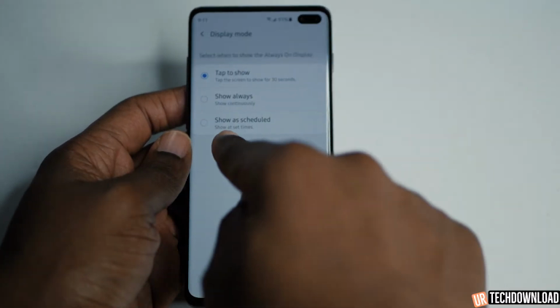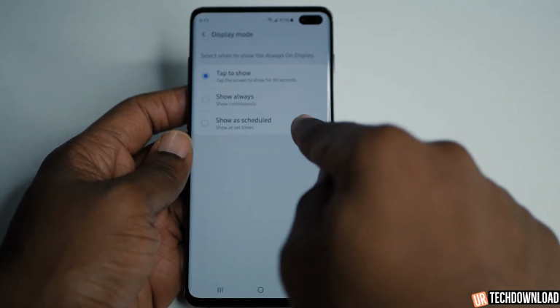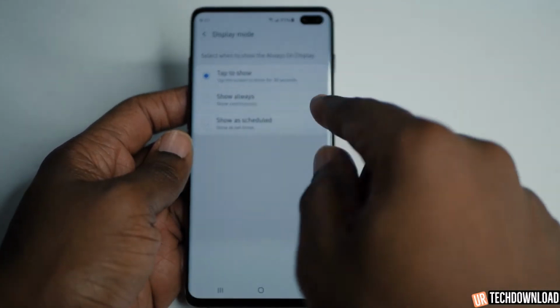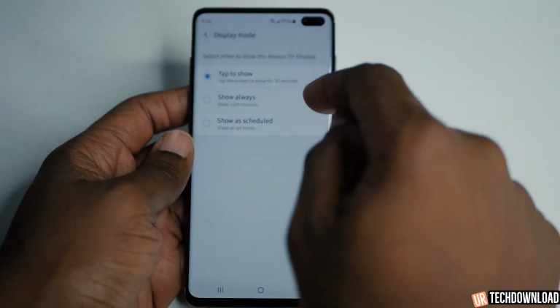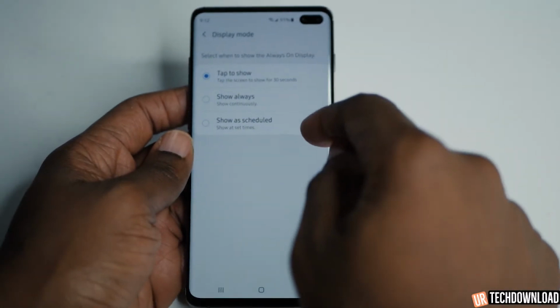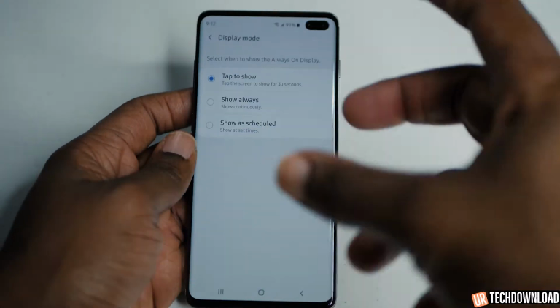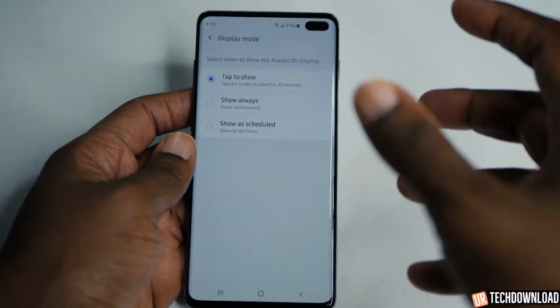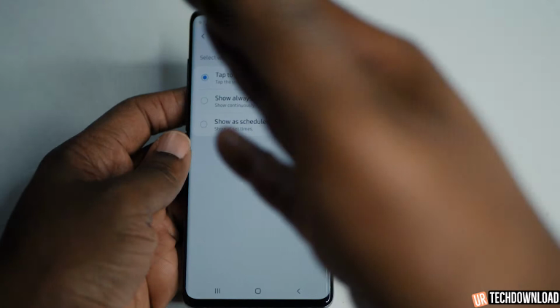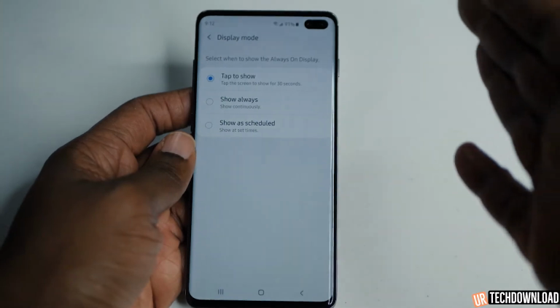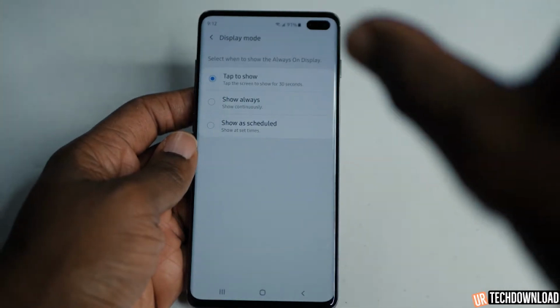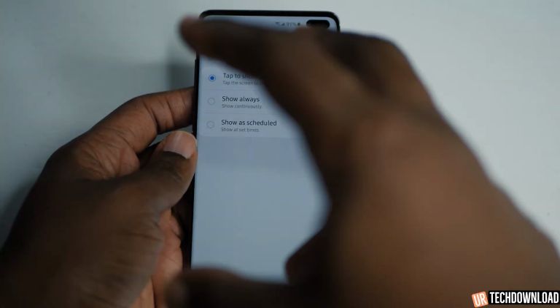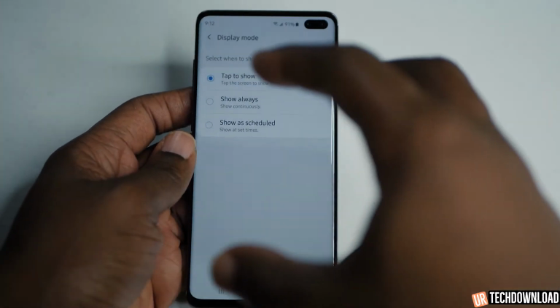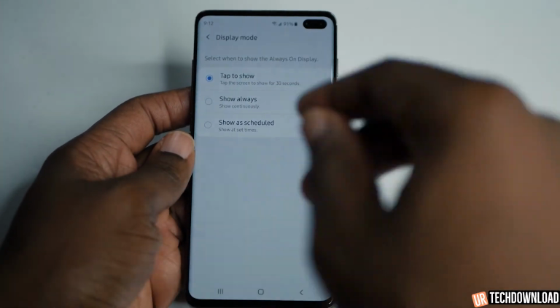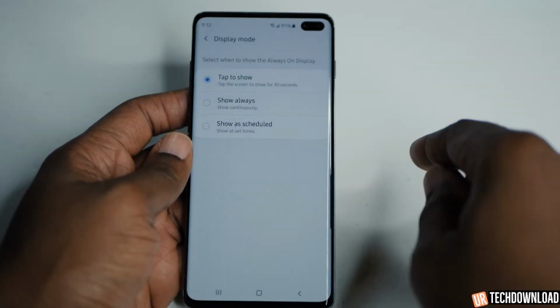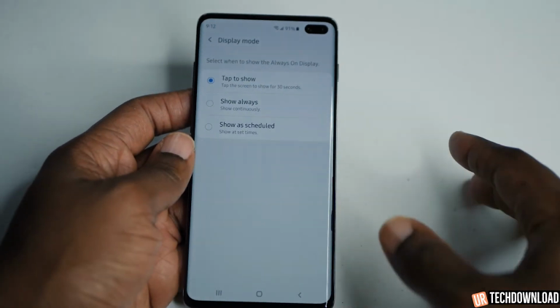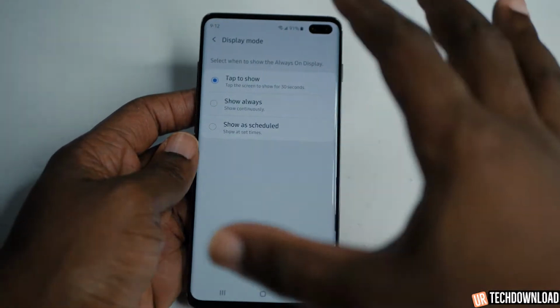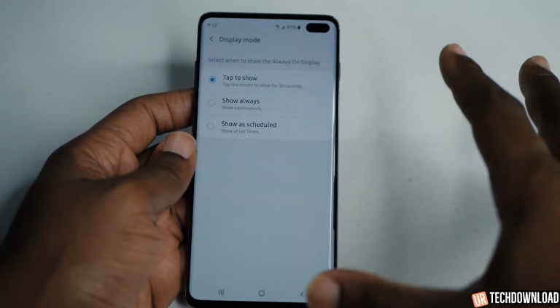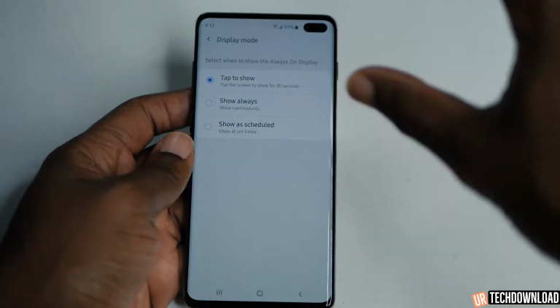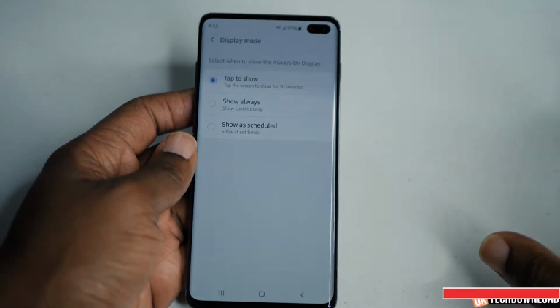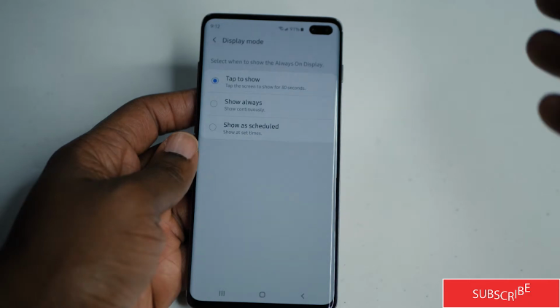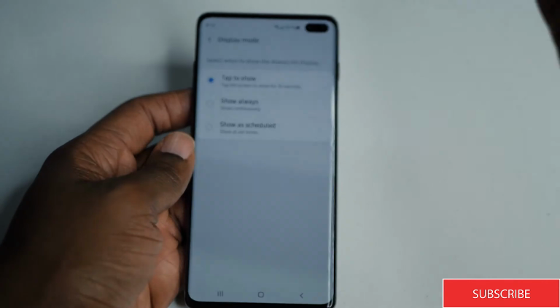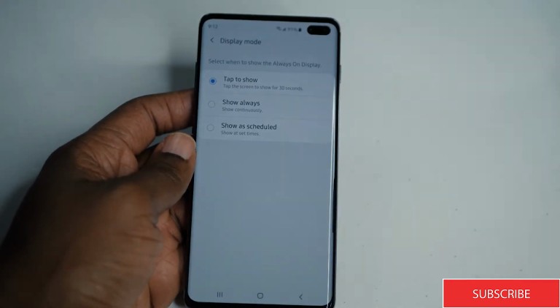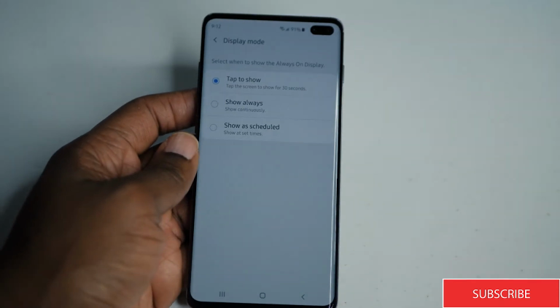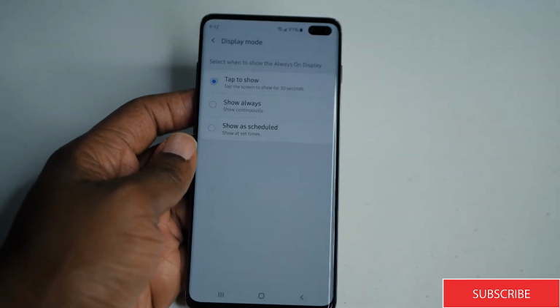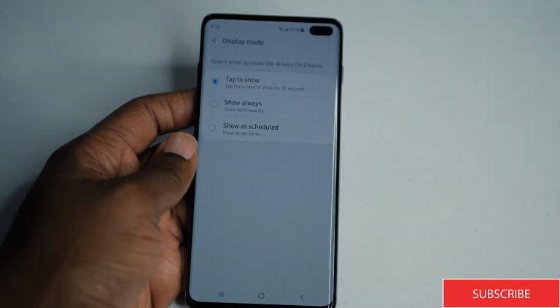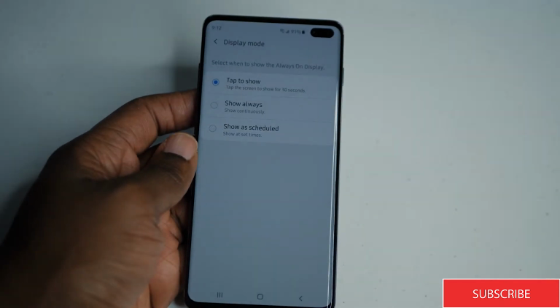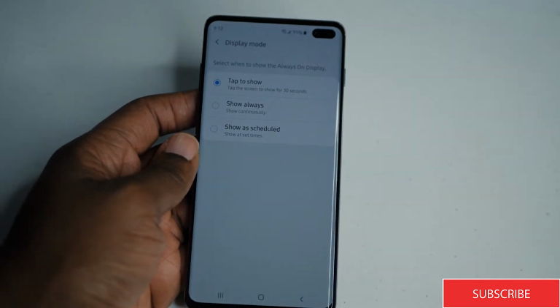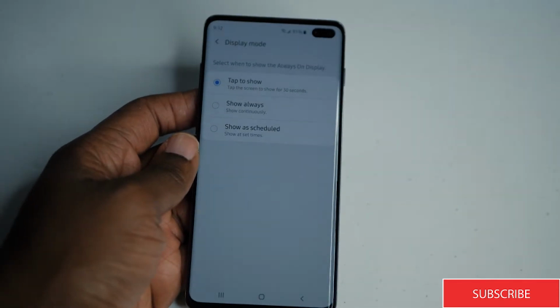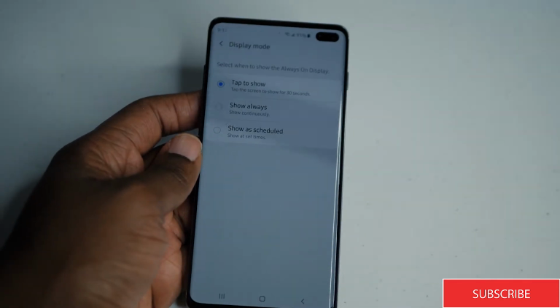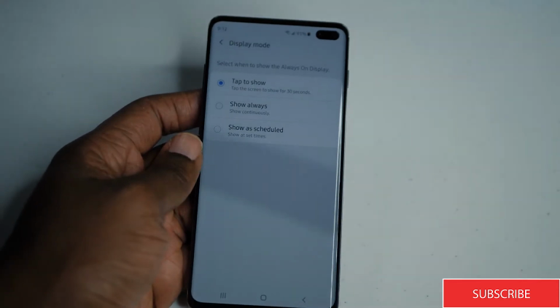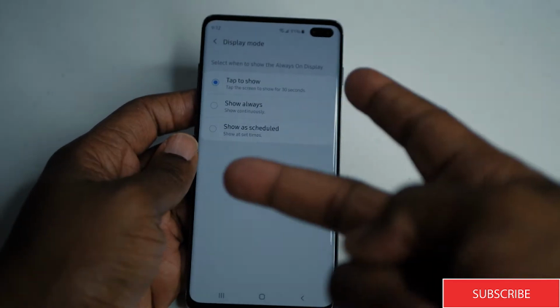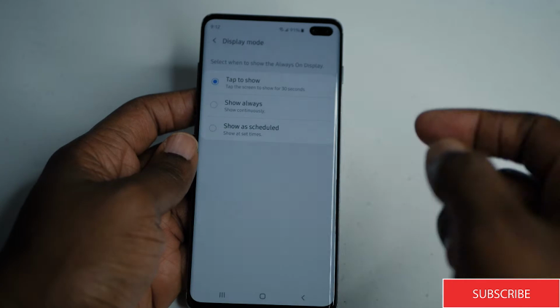You can have it scheduled. I actually use this one because I don't want it on during the day since it is a little bit of a battery killer, but when I'm home near a charger I can have it on. So I usually set it to turn on at the end of the day and turn on in the morning, but by the time I go to work I'm good to go.